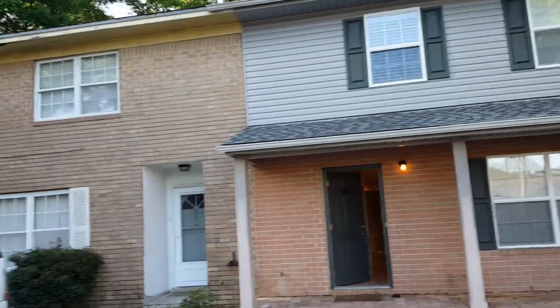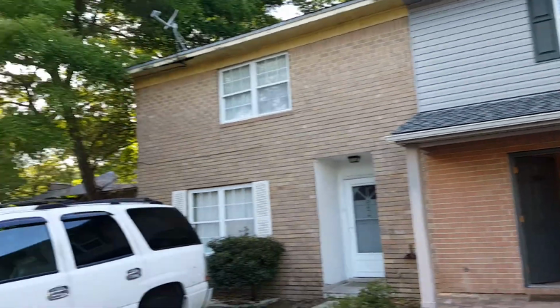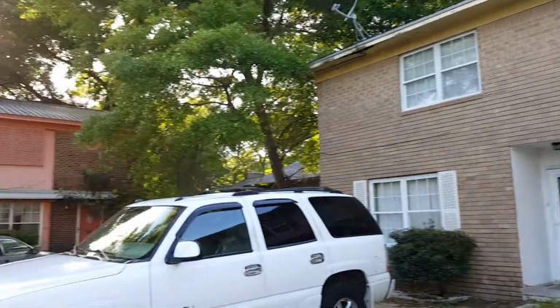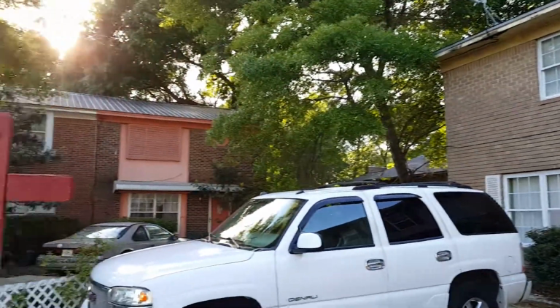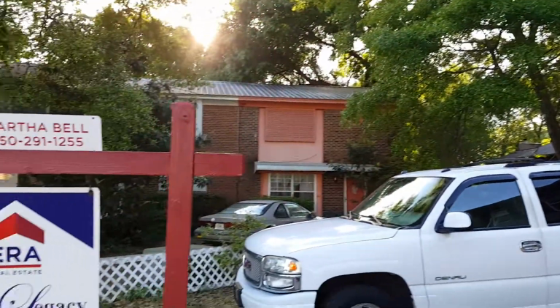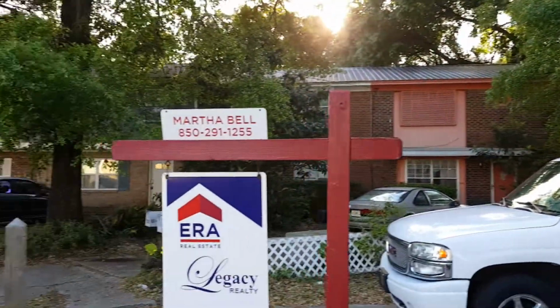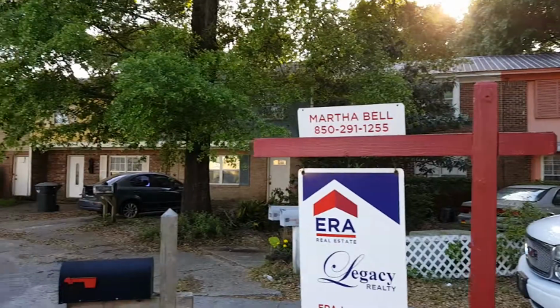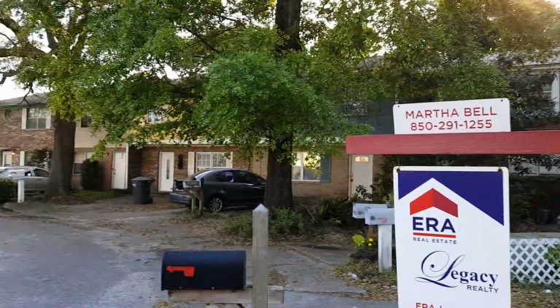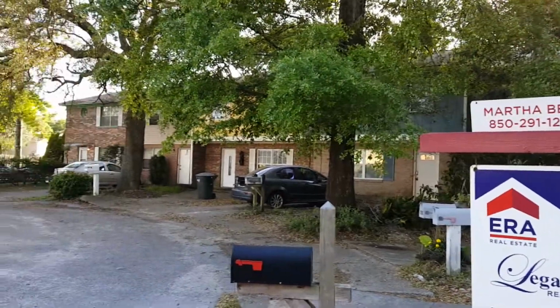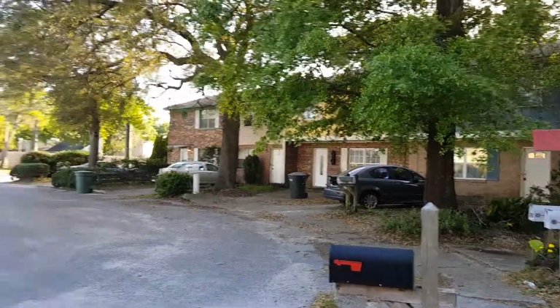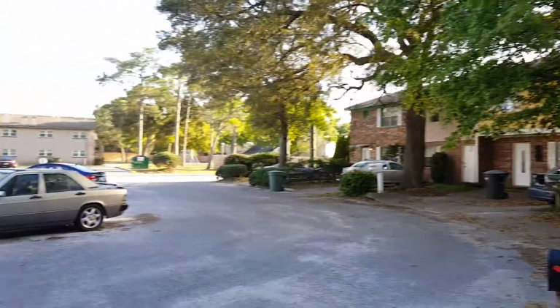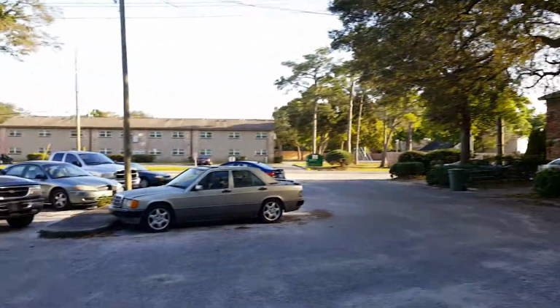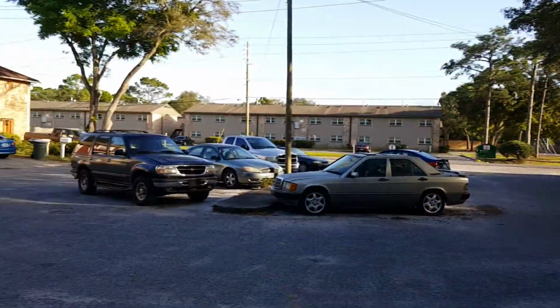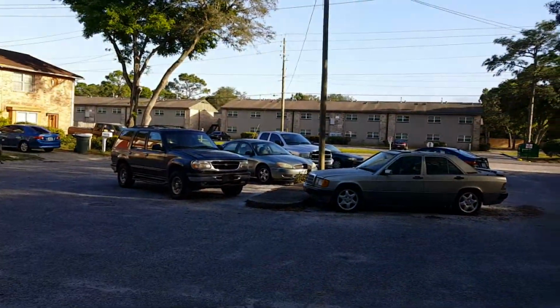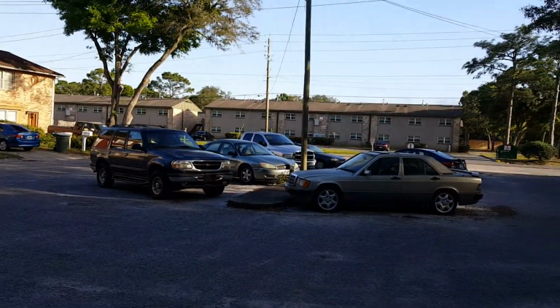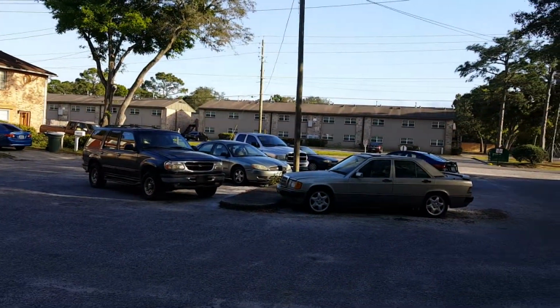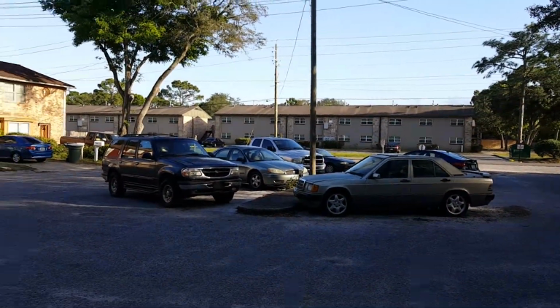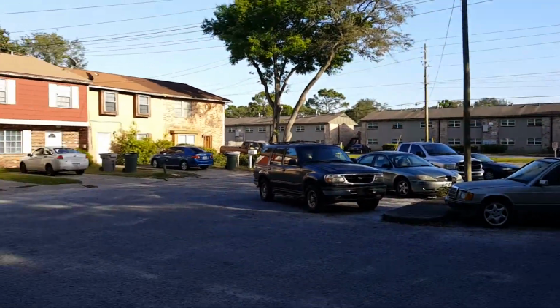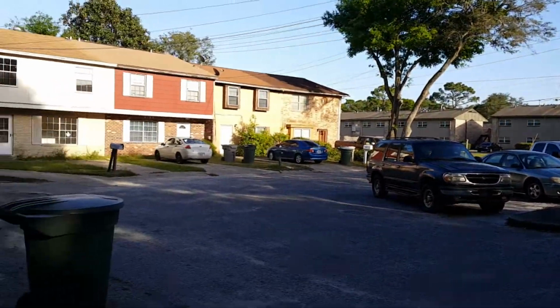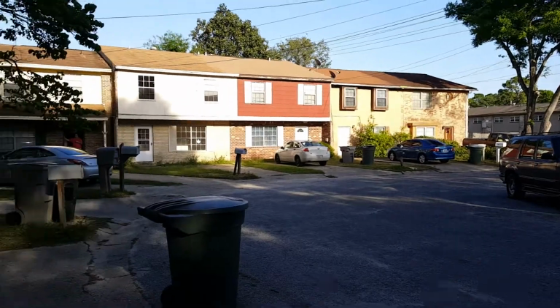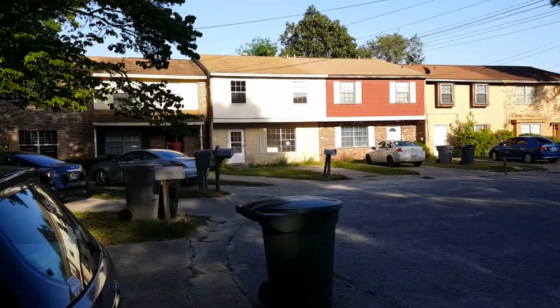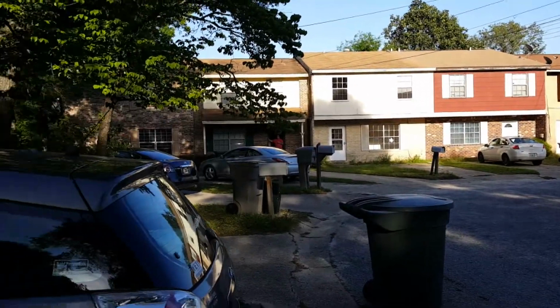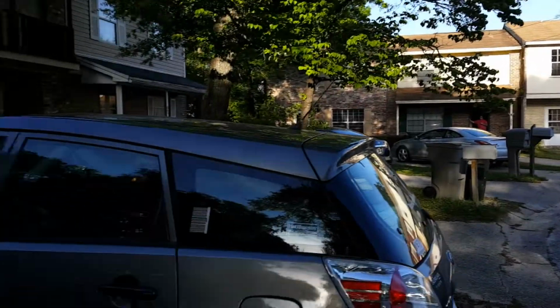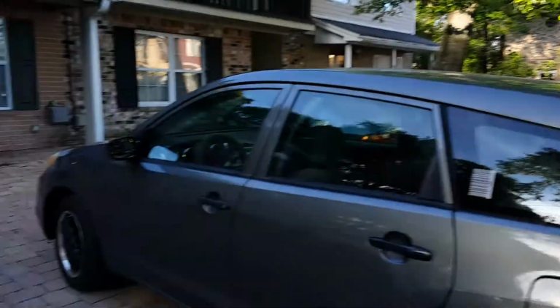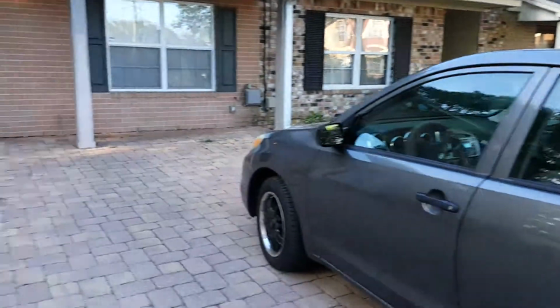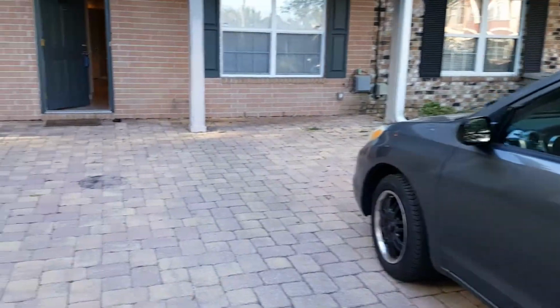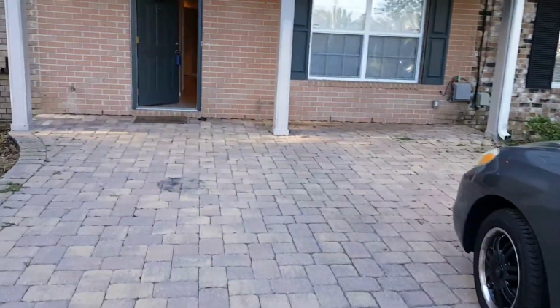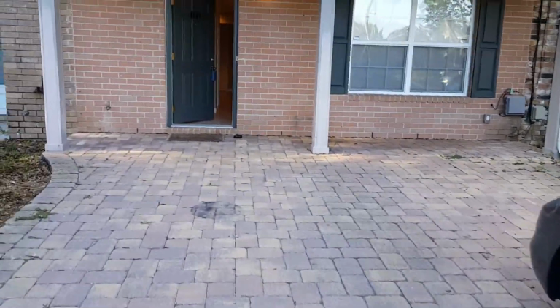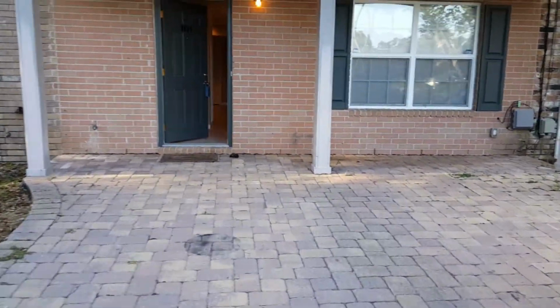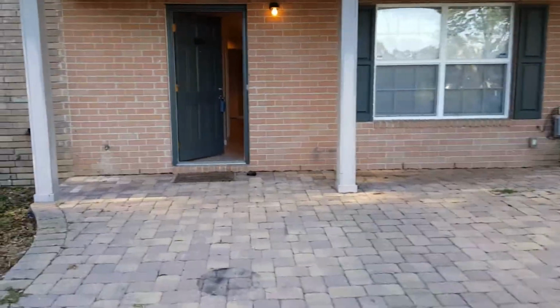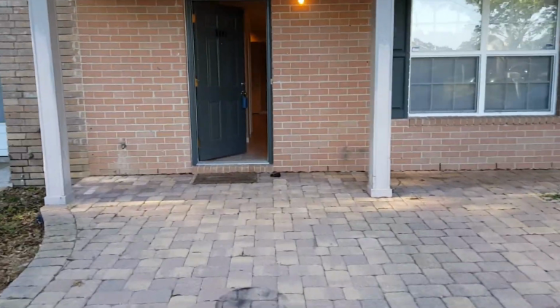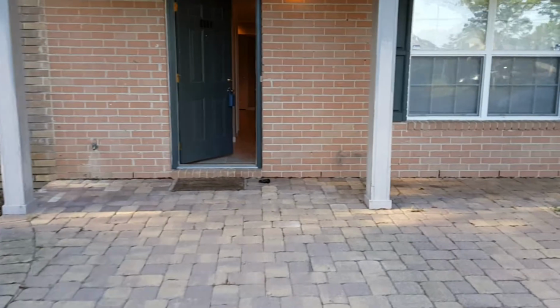So this is the neighborhood that it's in. It's in a little cul-de-sac of townhouses. There's an apartment complex across the street and some other townhouses here. So we'll go inside and kind of check out everything.